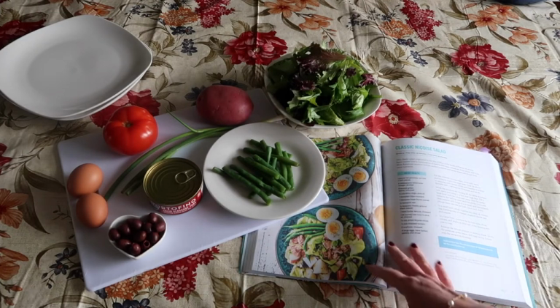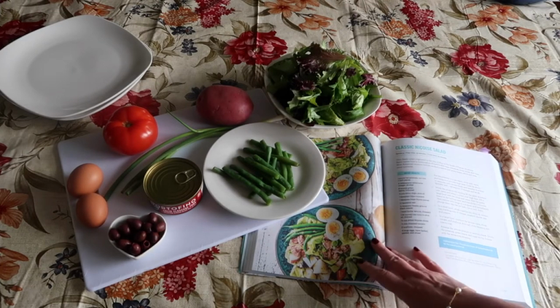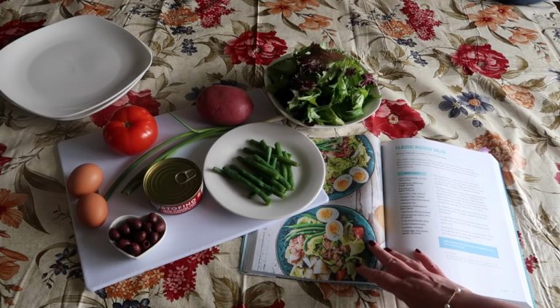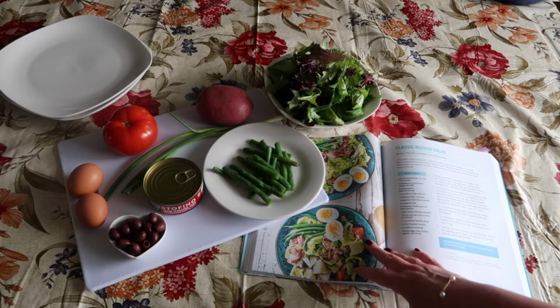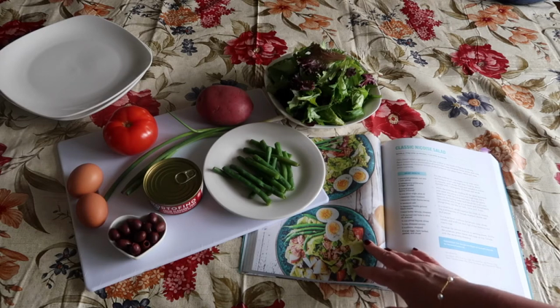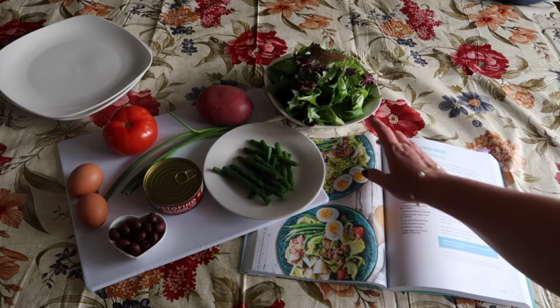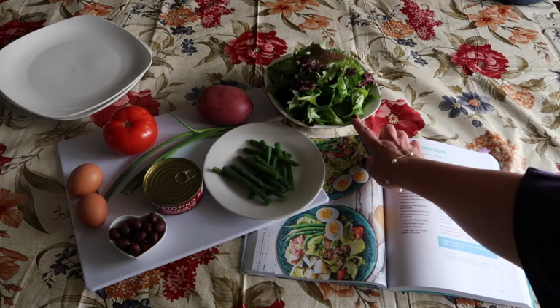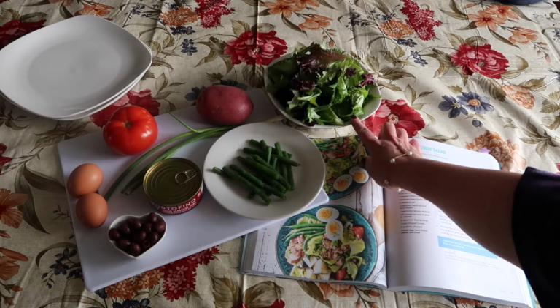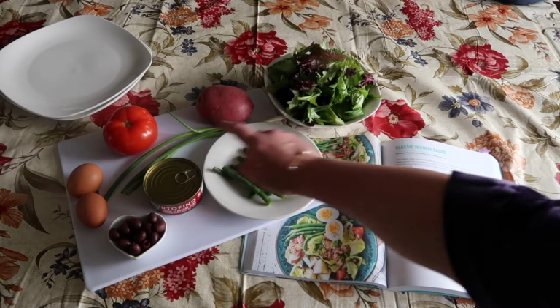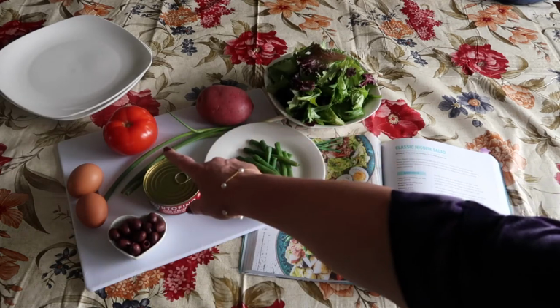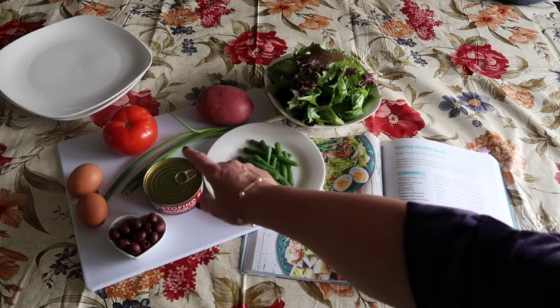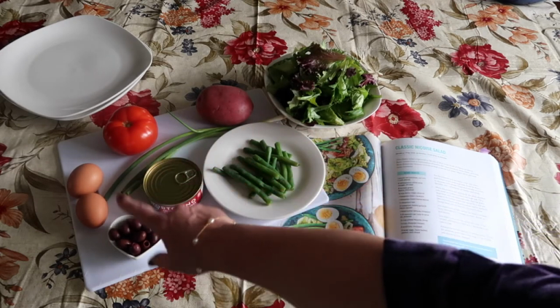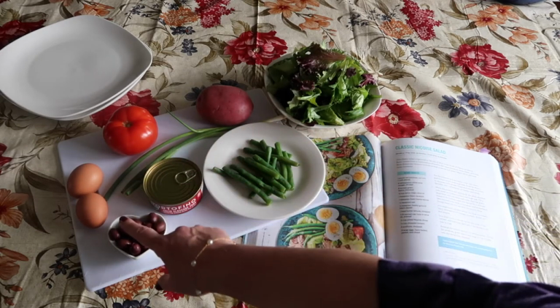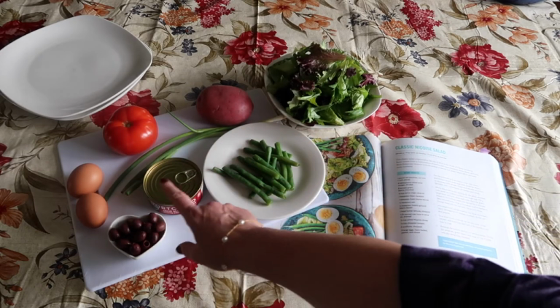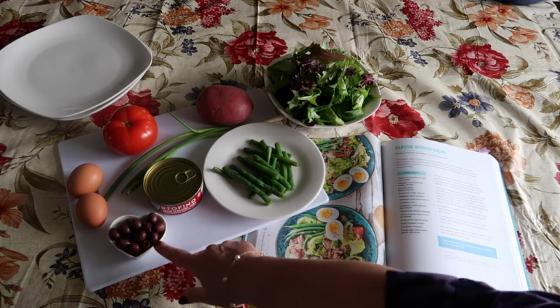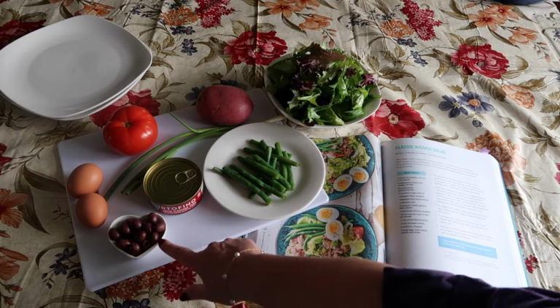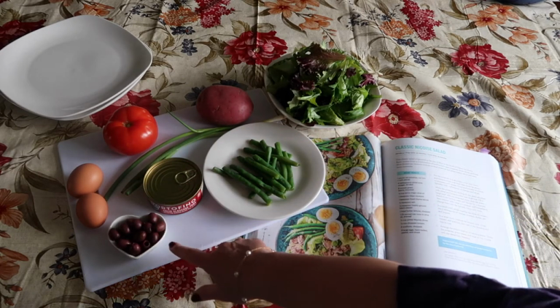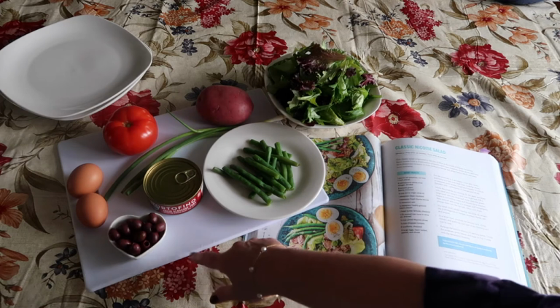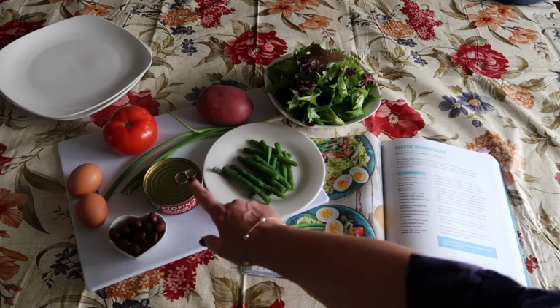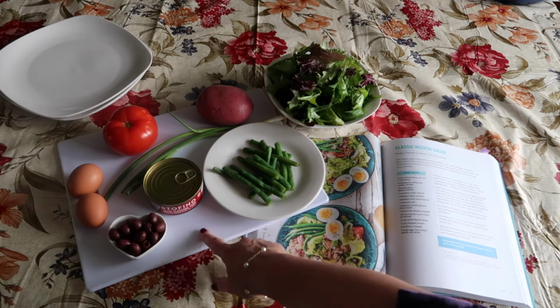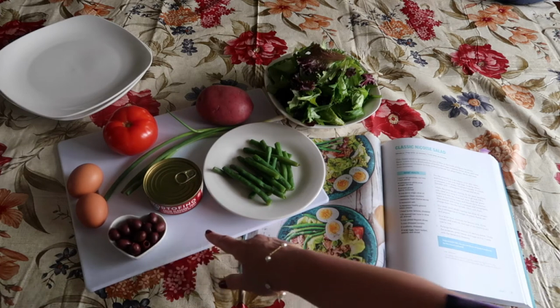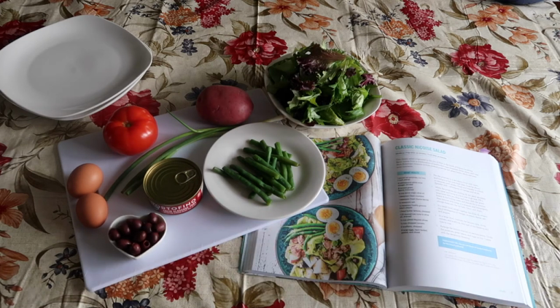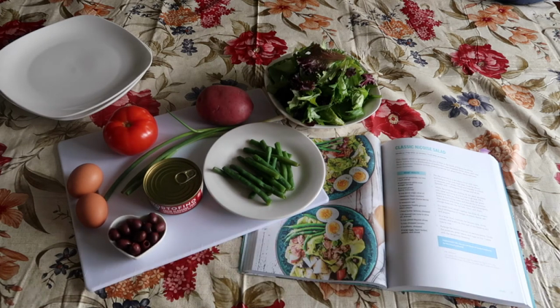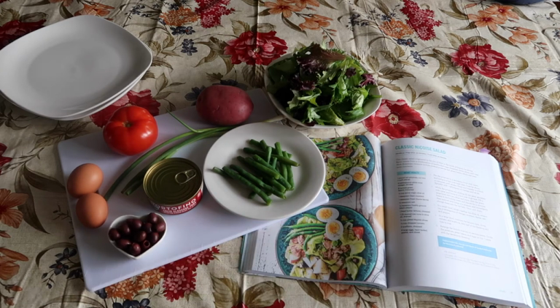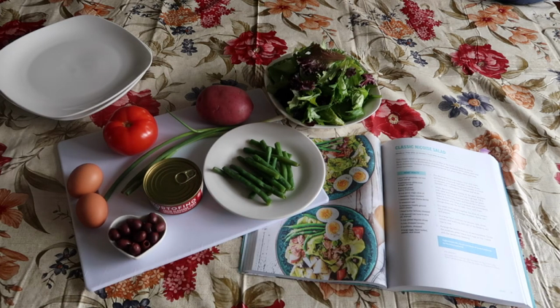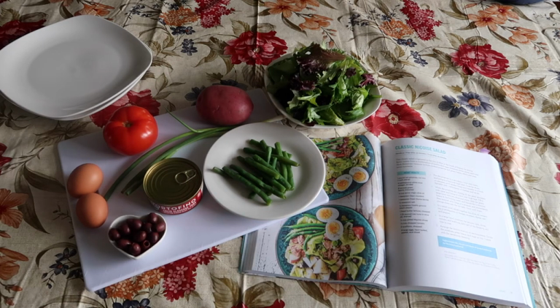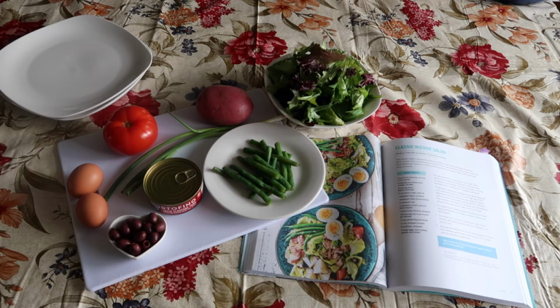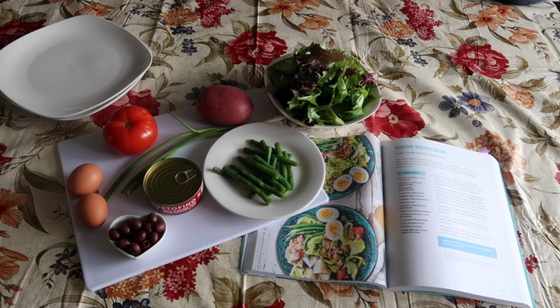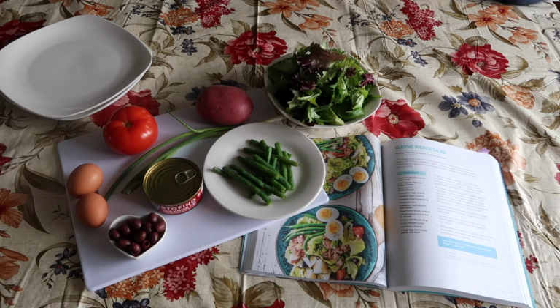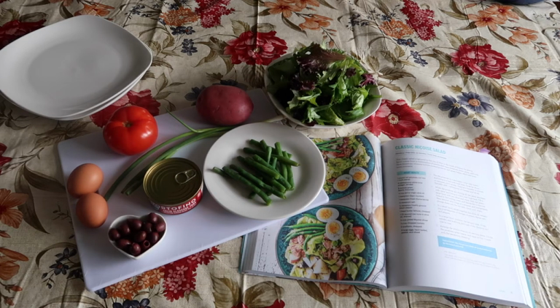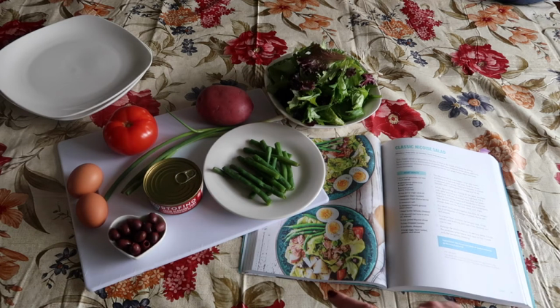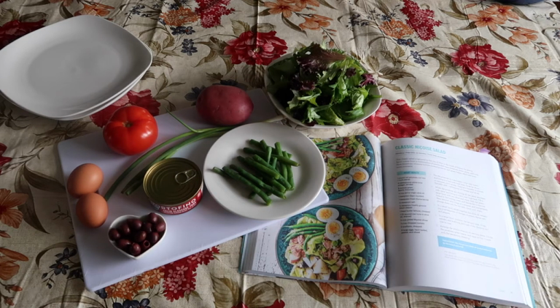Now the classic Niçoise salad has some mixed lettuce, some chopped tomatoes, some hard-boiled egg, some Niçoise olives, and some tuna fish. You can substitute anchovies if you would rather for the tuna. We're going to use tuna today.